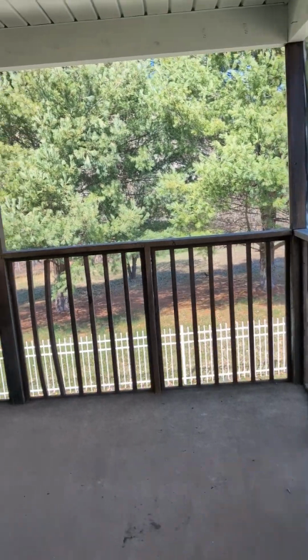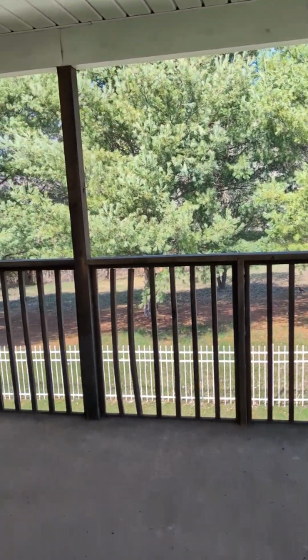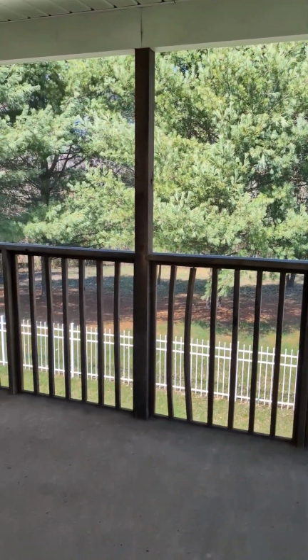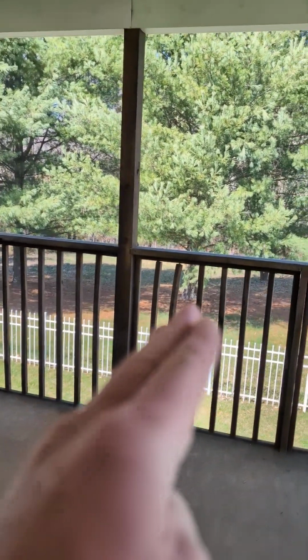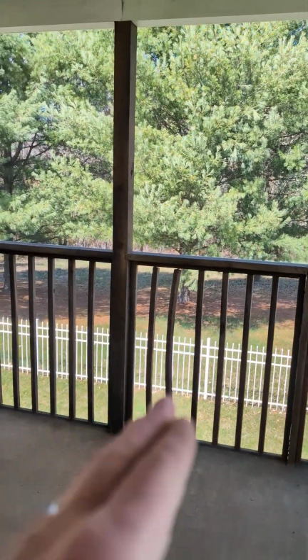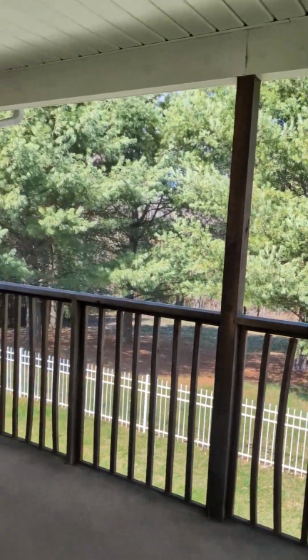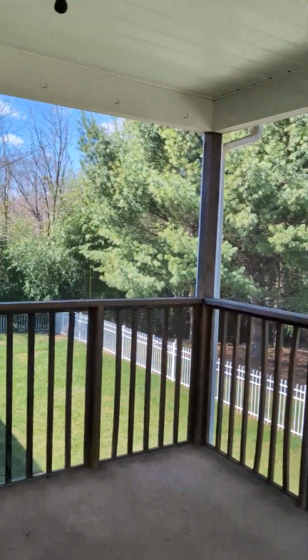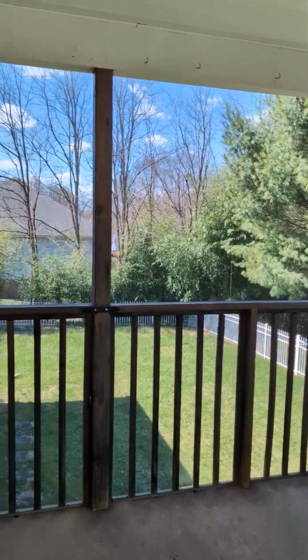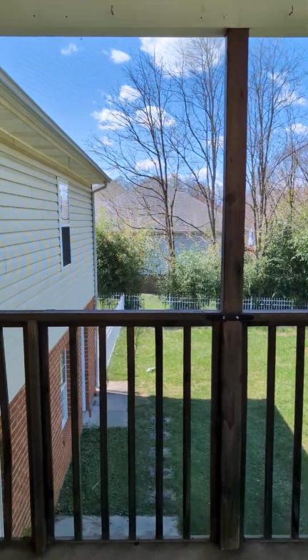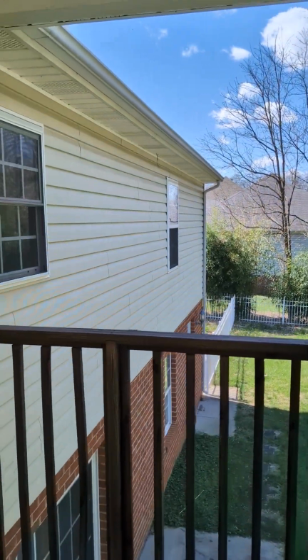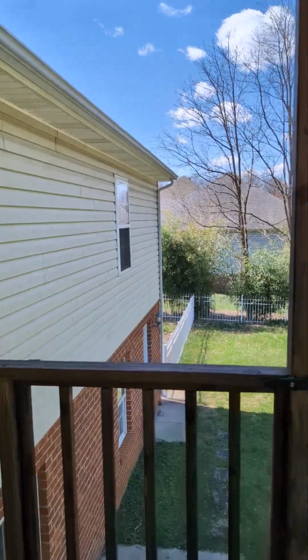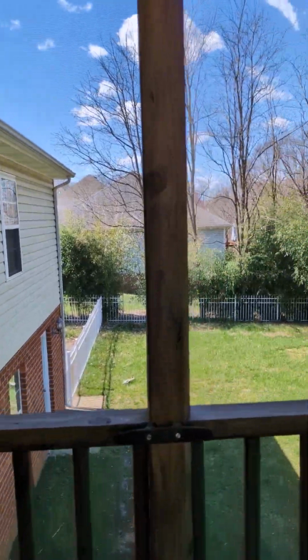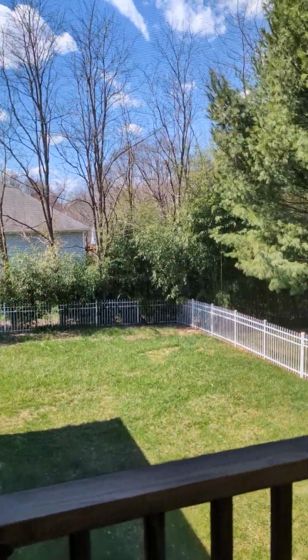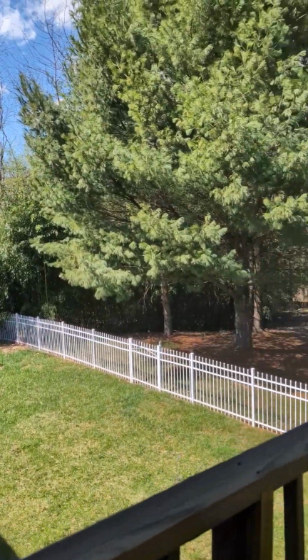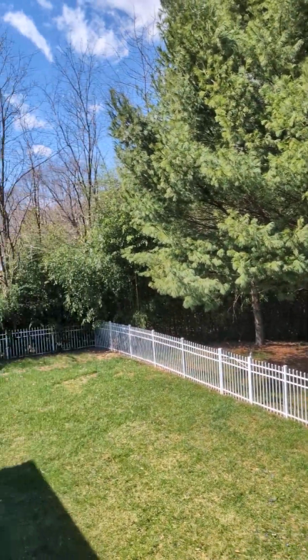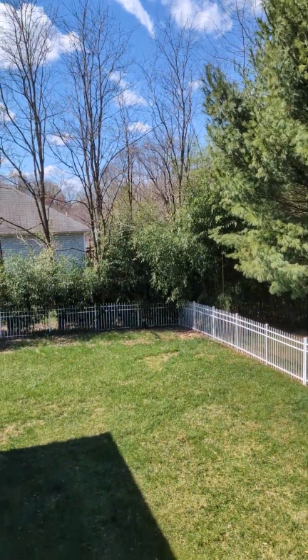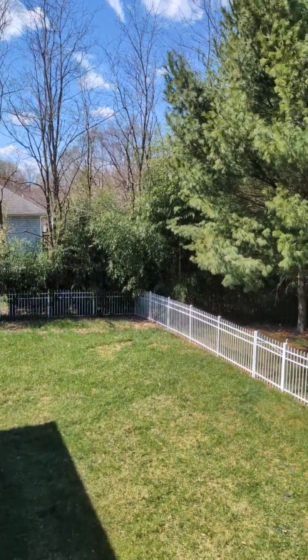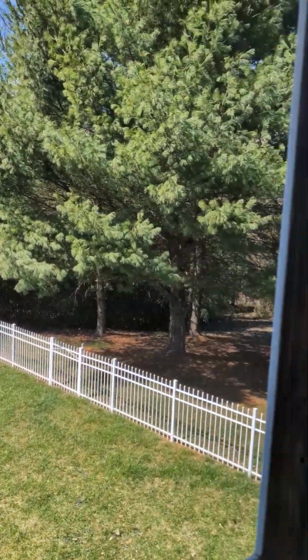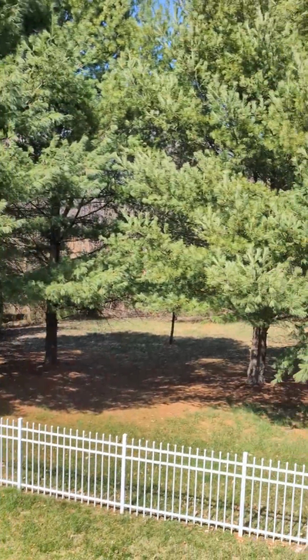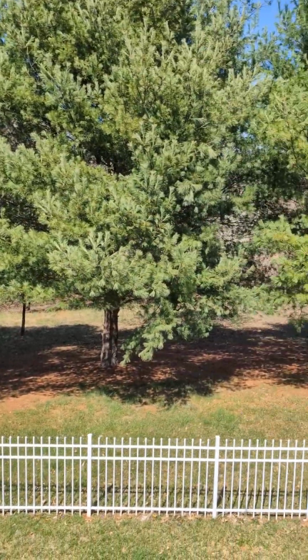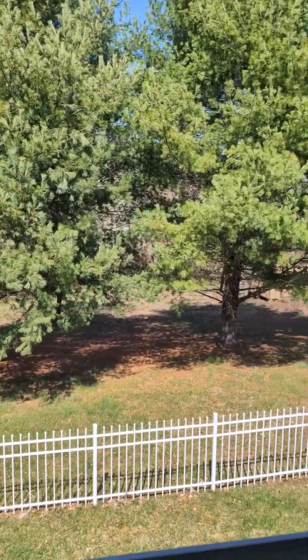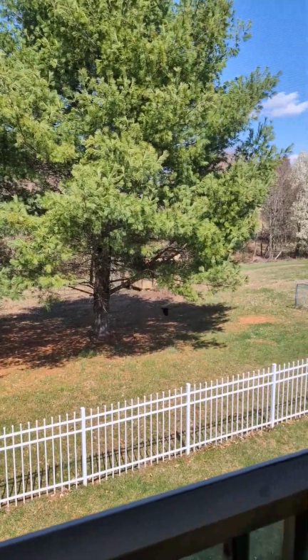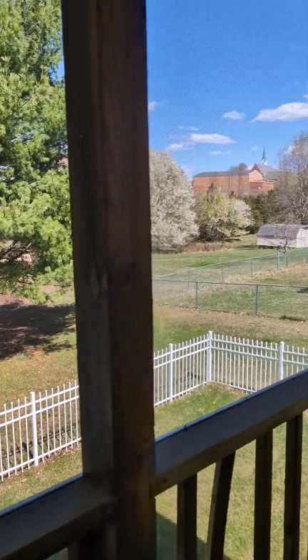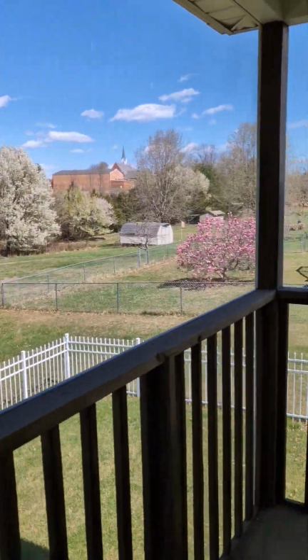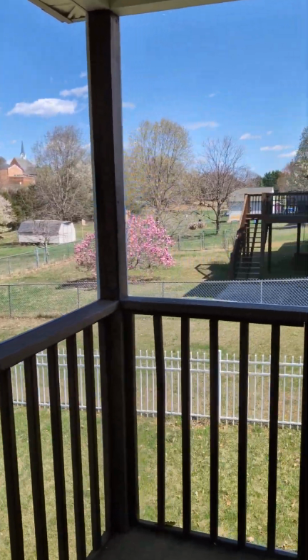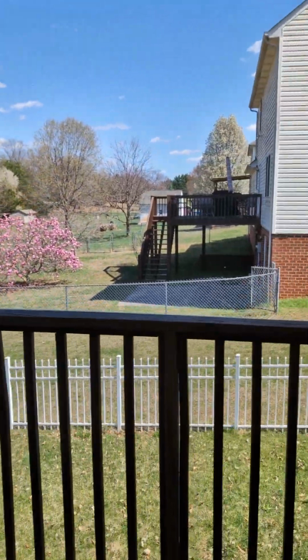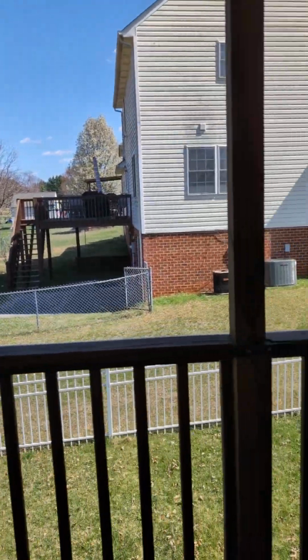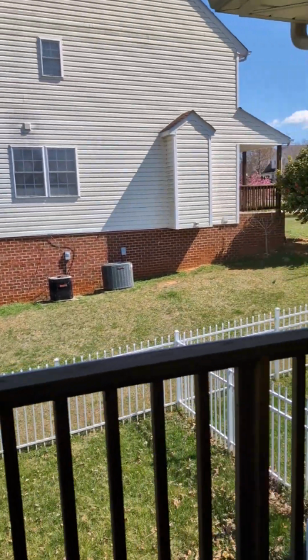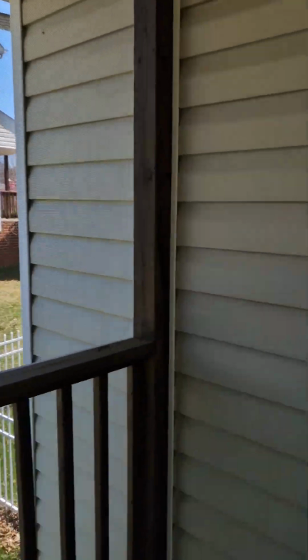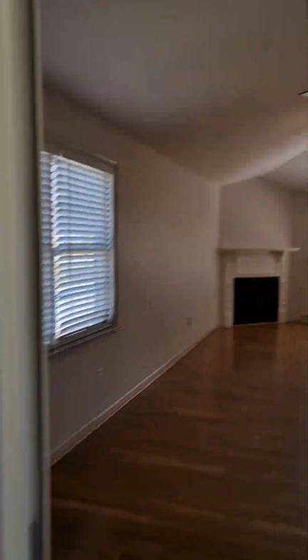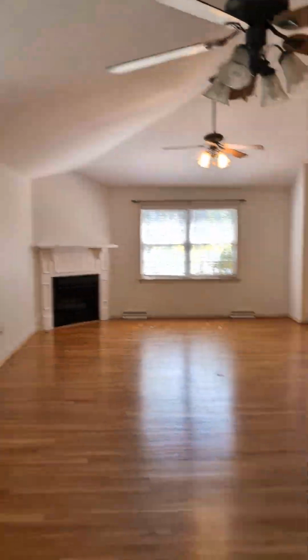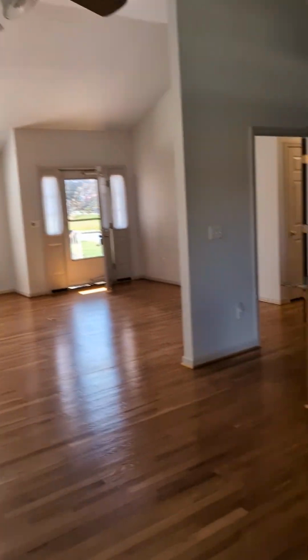Nice screen porch. You can see a couple of those are a little janky. There's bamboo over there. The heat pump is 2016, which is kind of nice.